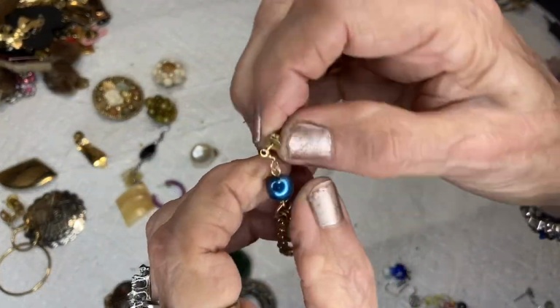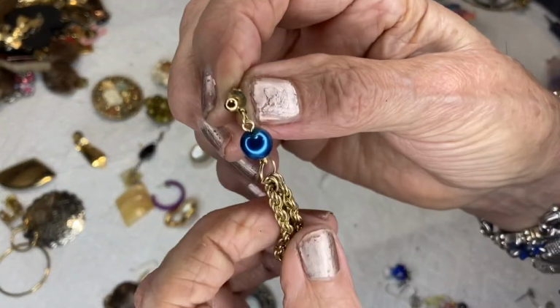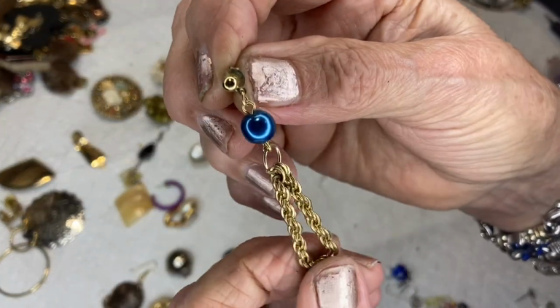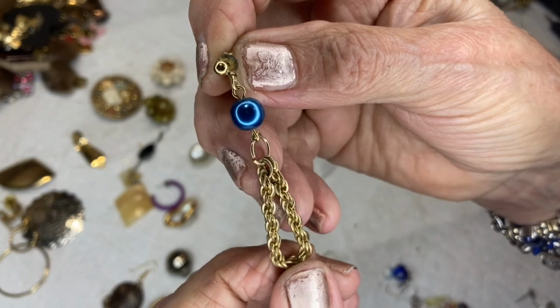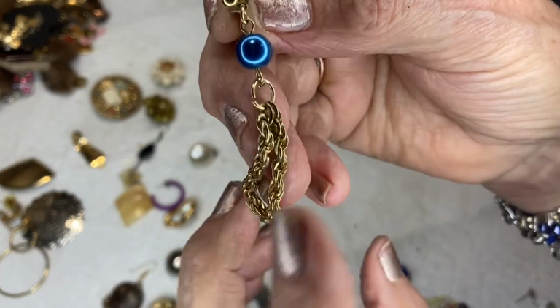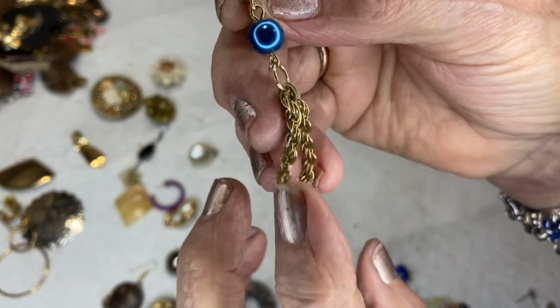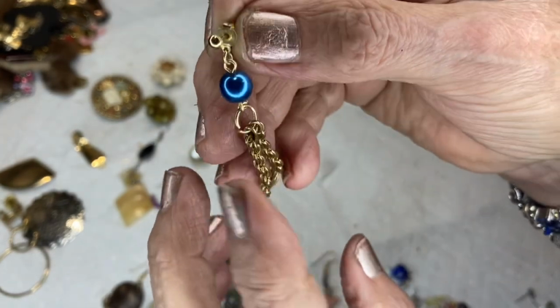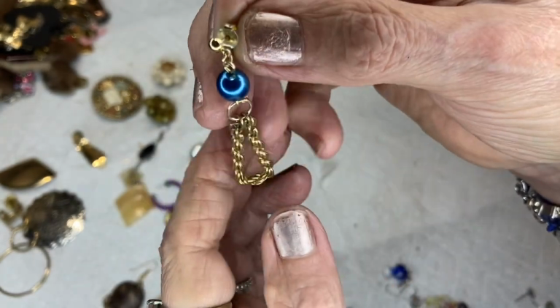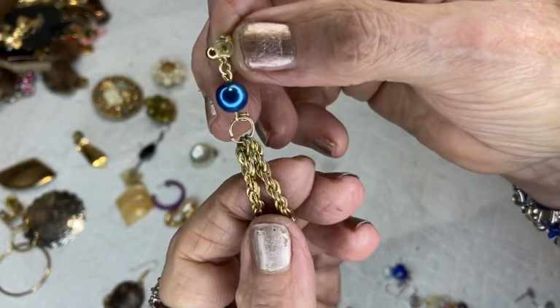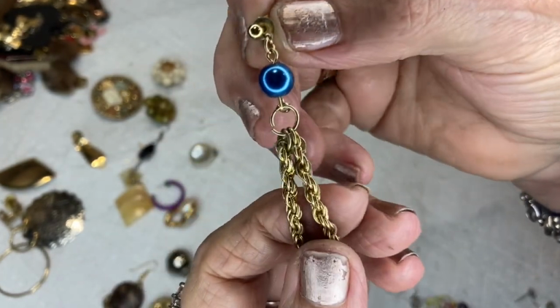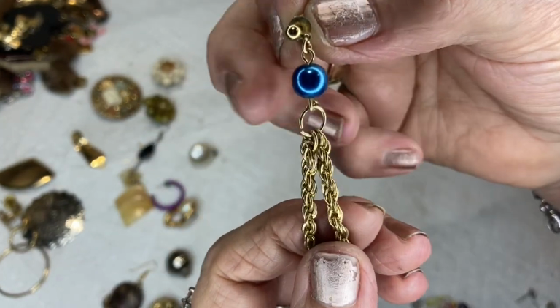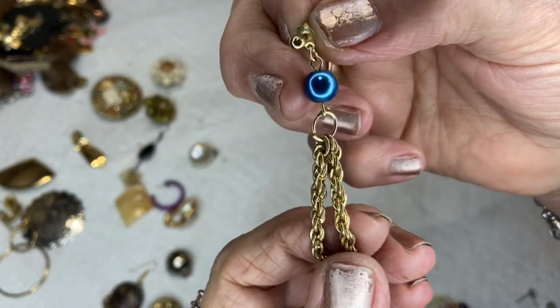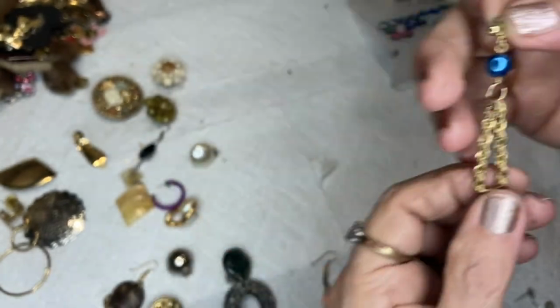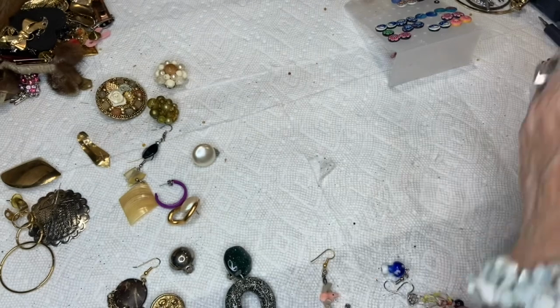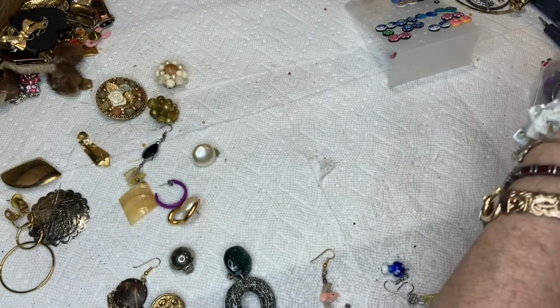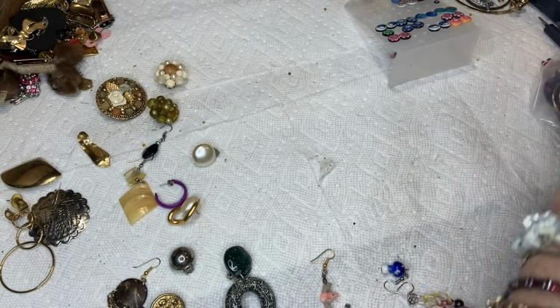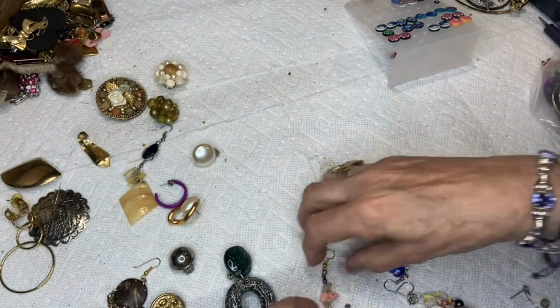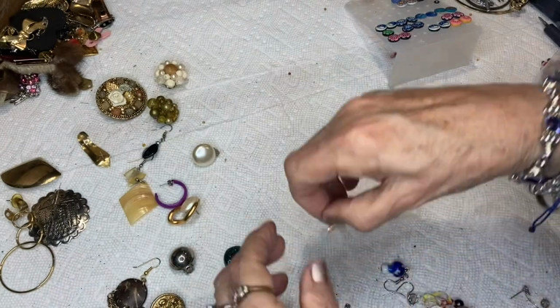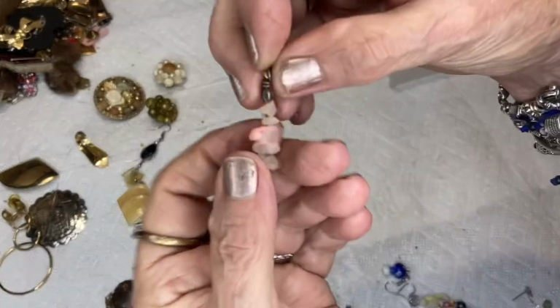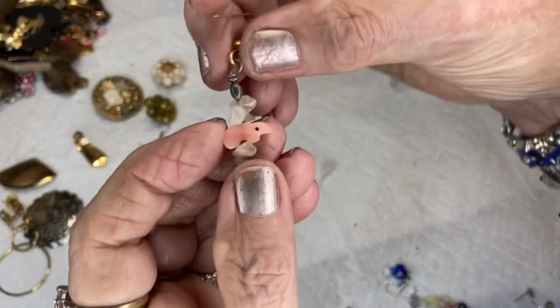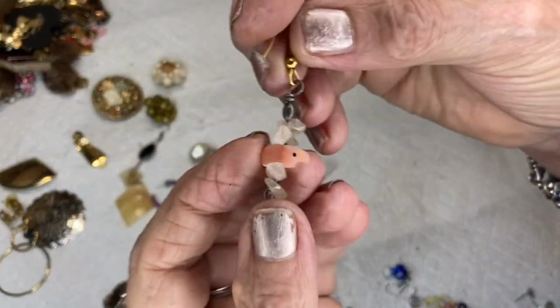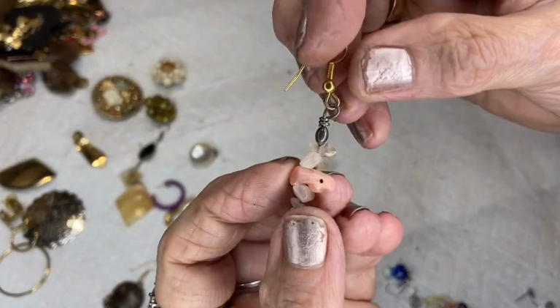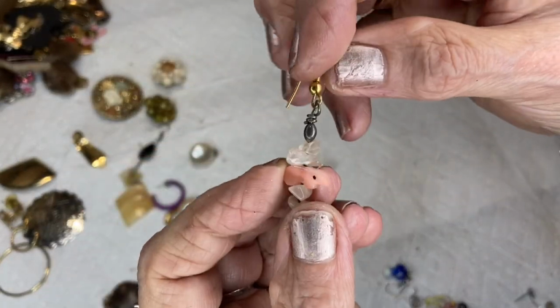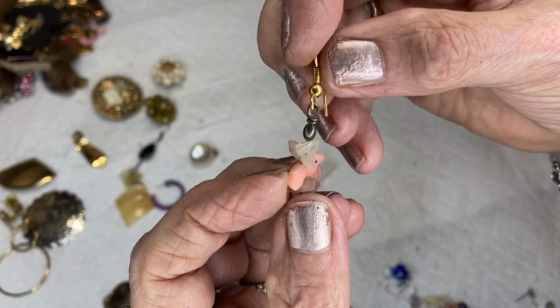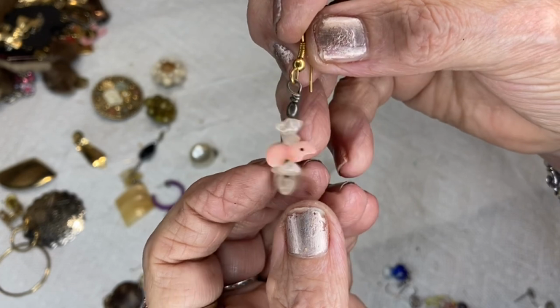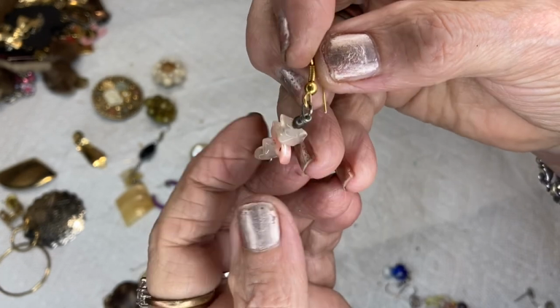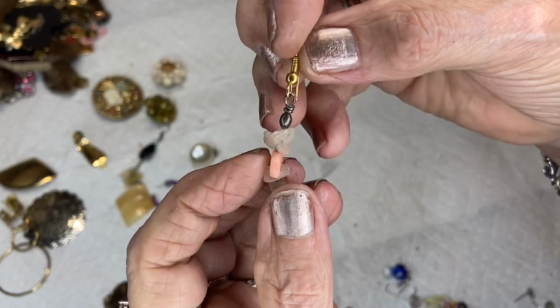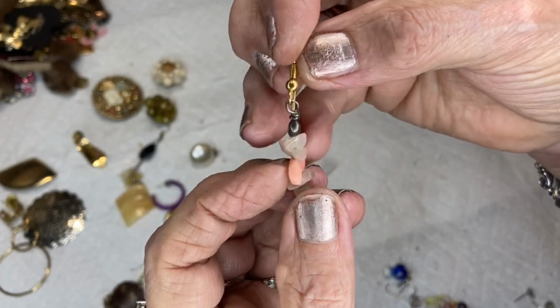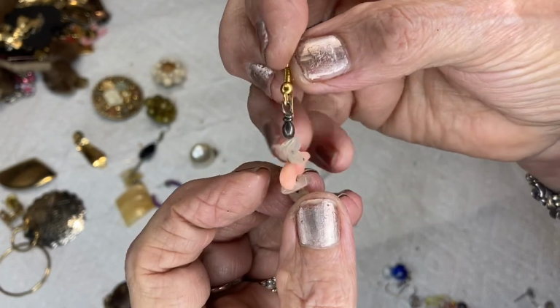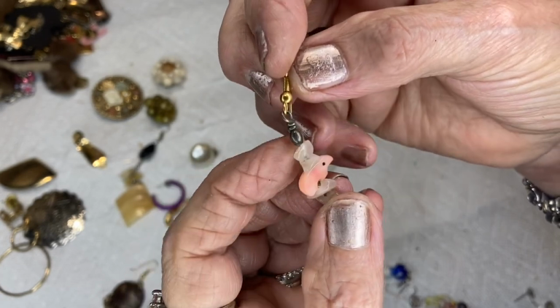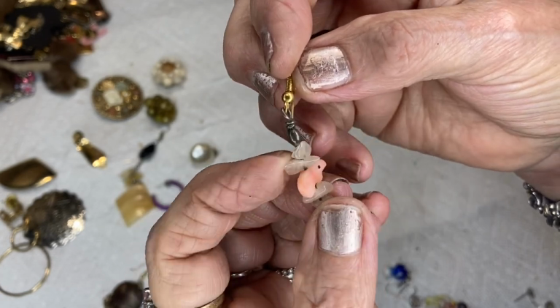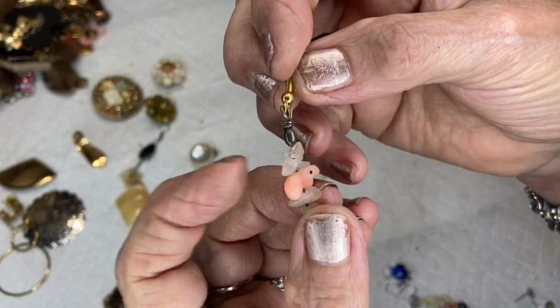This is a pretty red rhinestone with some little crystals, silver tone. This is a gold tone post with a rope chain attached and a faux pearl. This is the Zuni bear — already showed you this — these are crystal quartz.